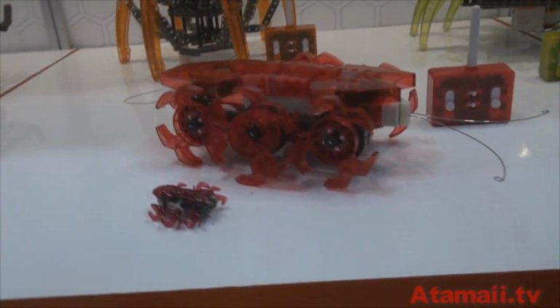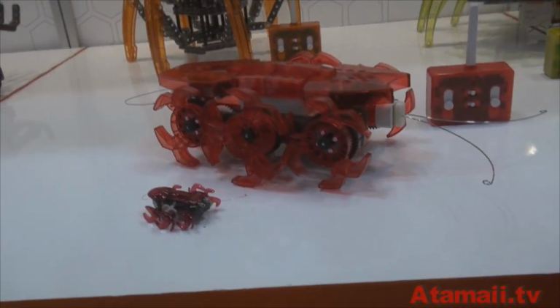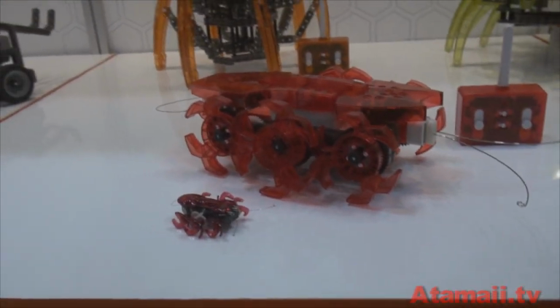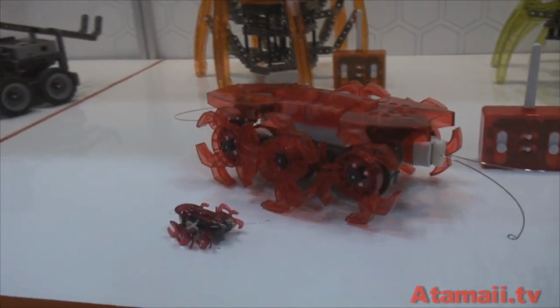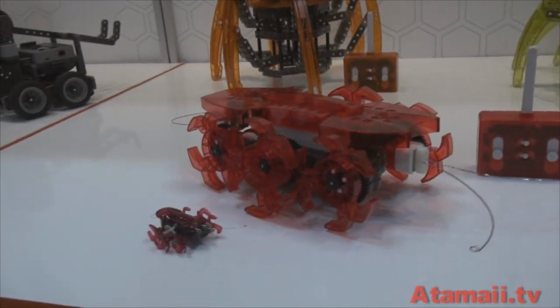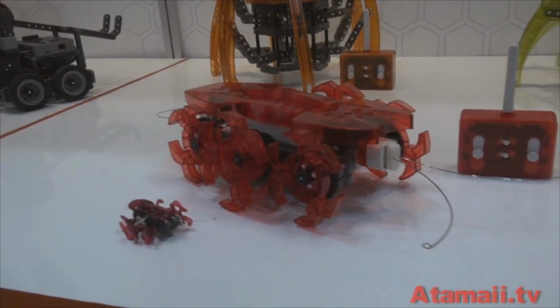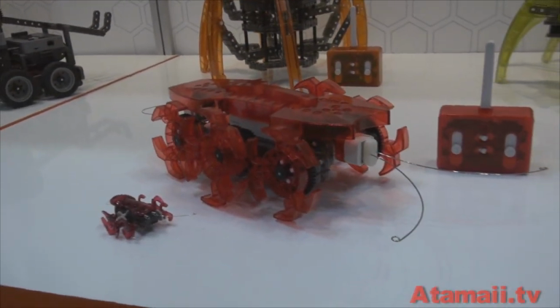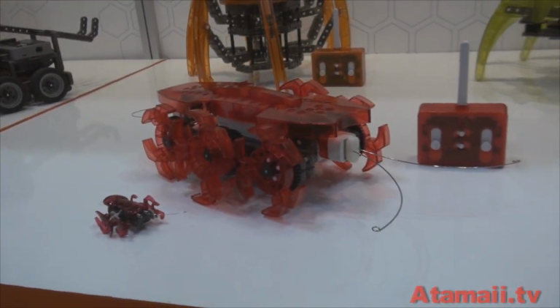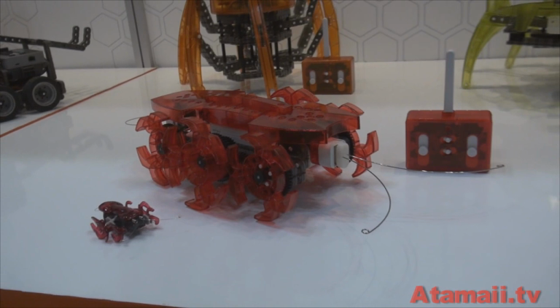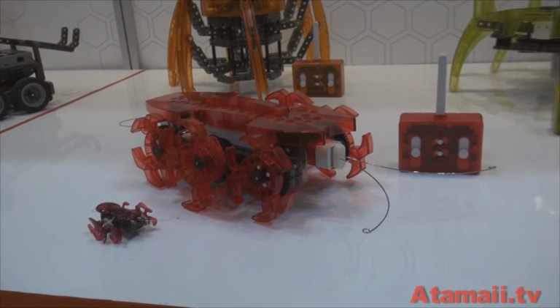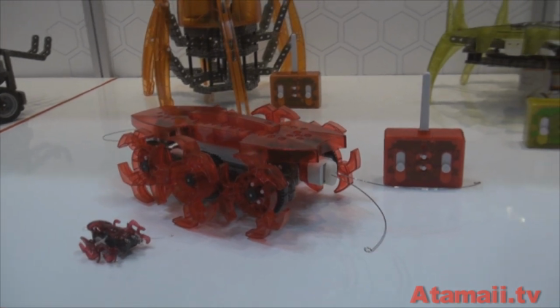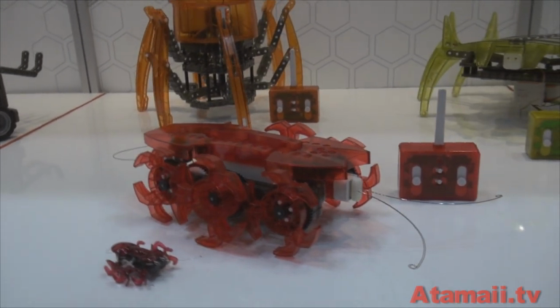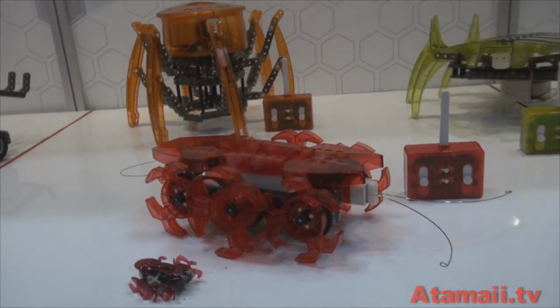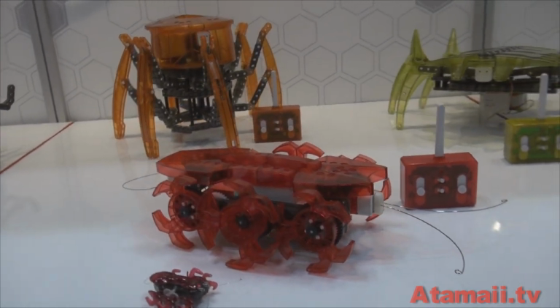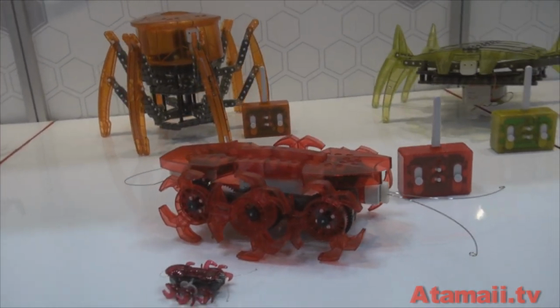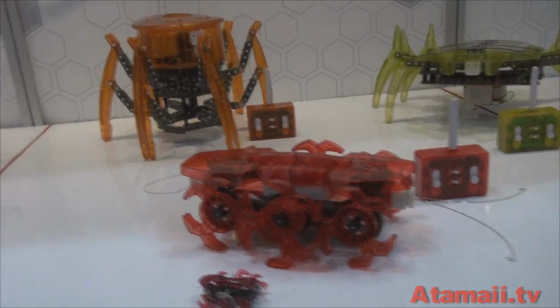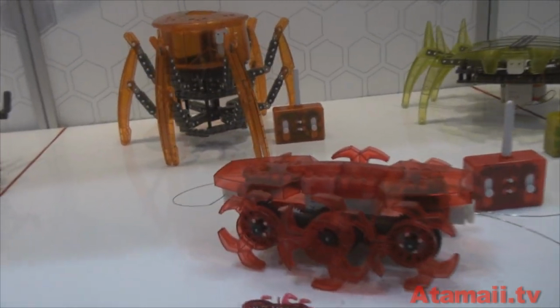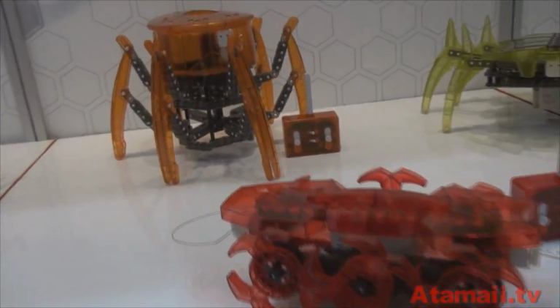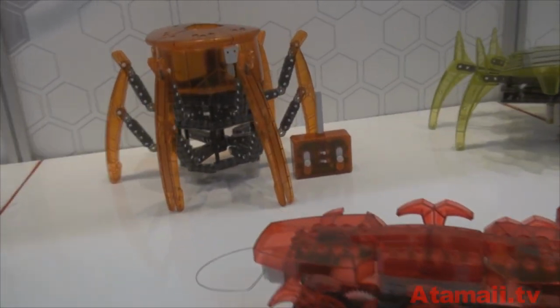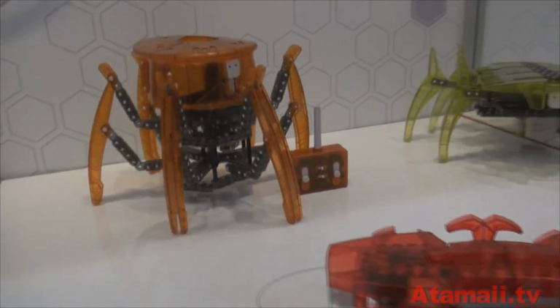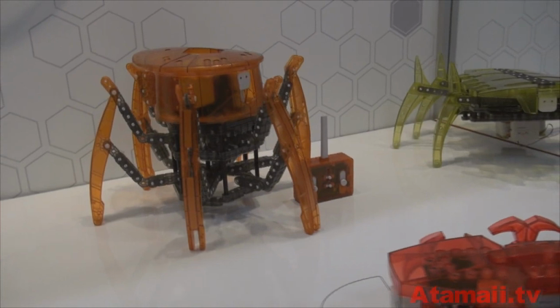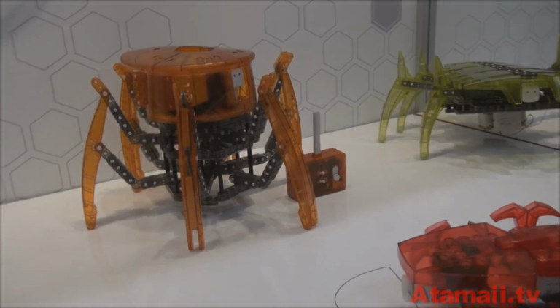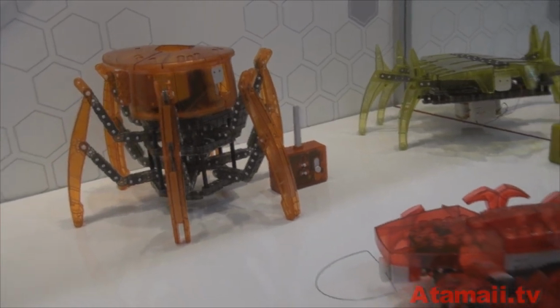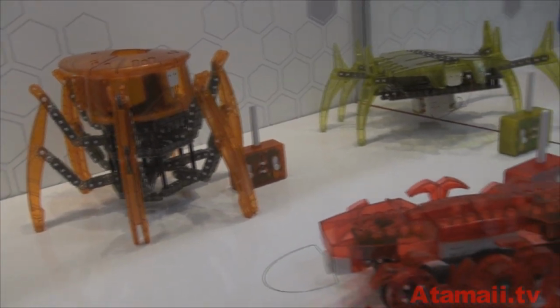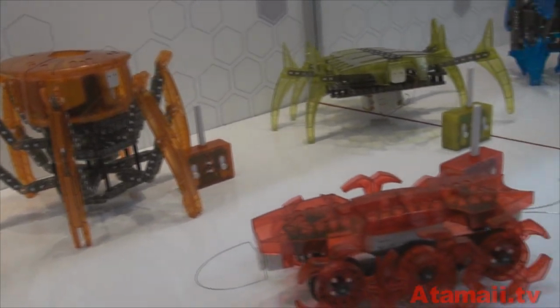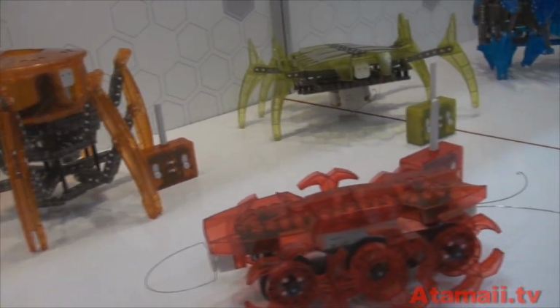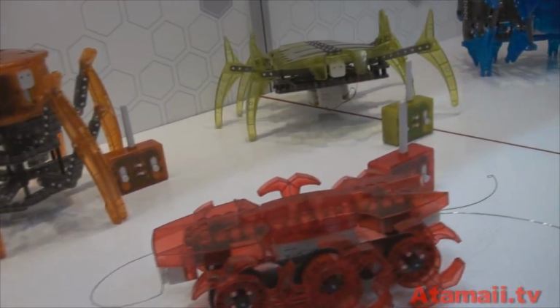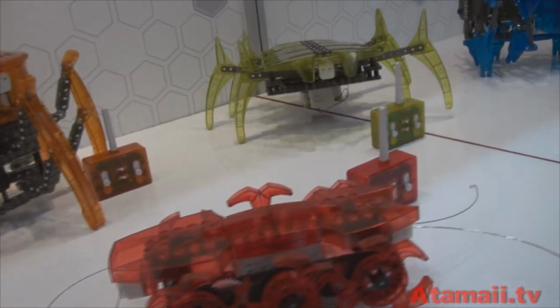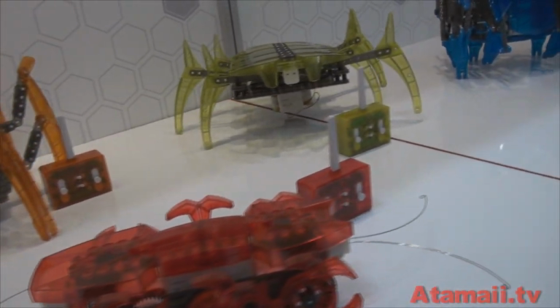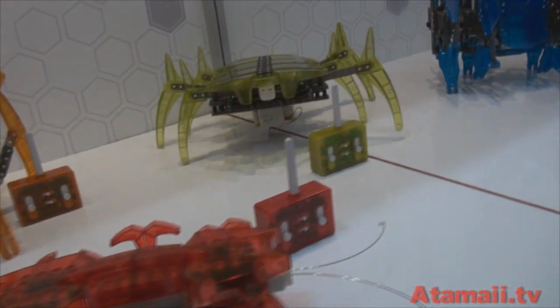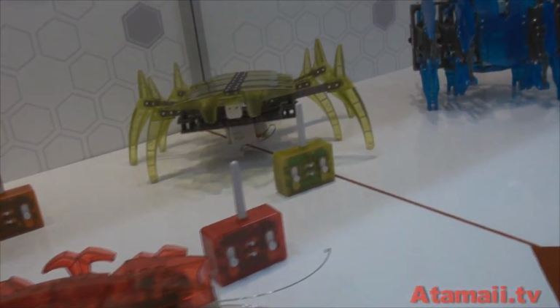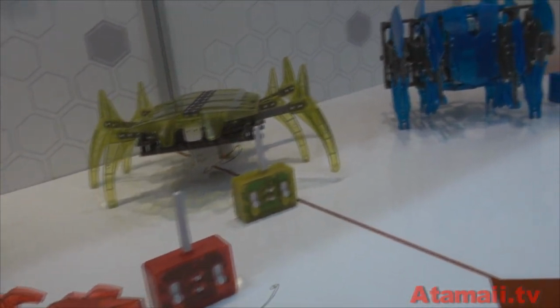Yeah, the new one is huge — it's a little bit bigger. And these are remote controlled? They are. So you could chase your cat with these? You could, if you wanted — I don't think you'd scare your cat very long. And these are available now? They'll be available in the fall.